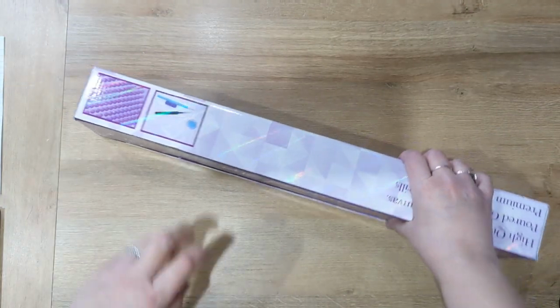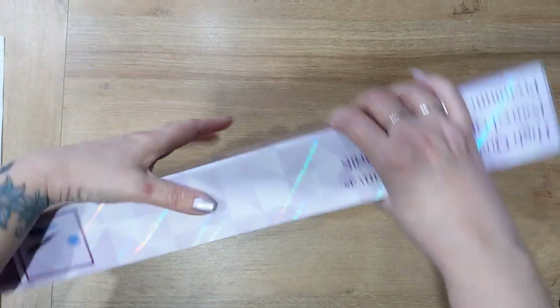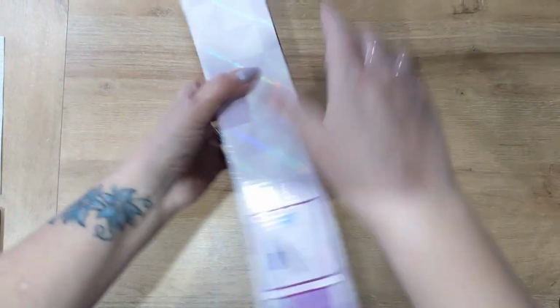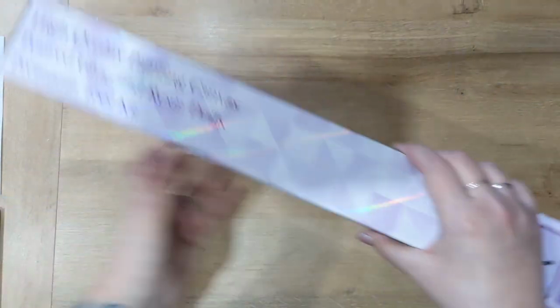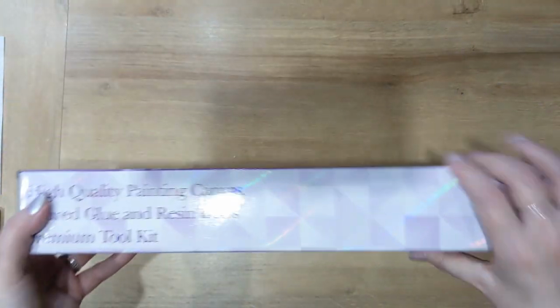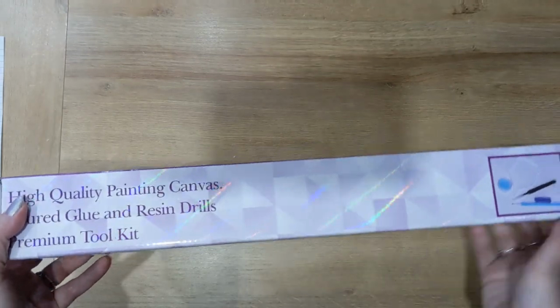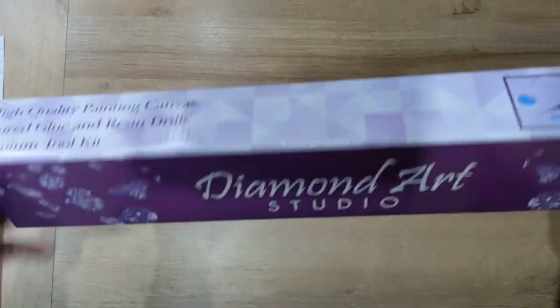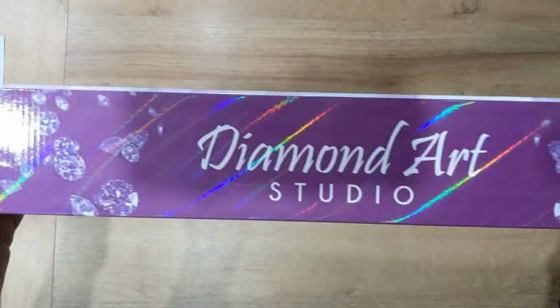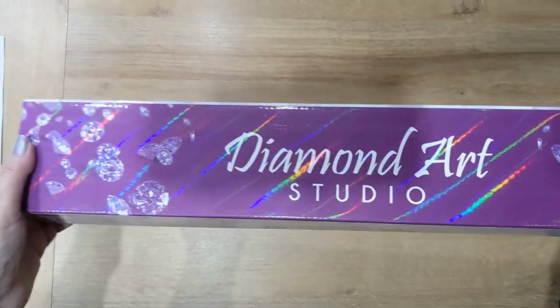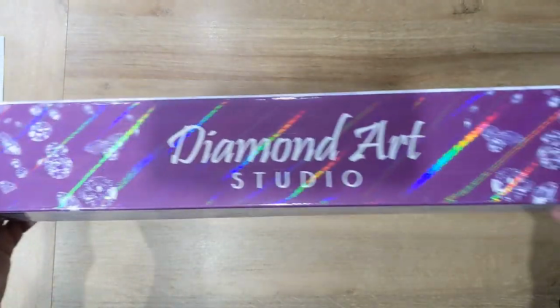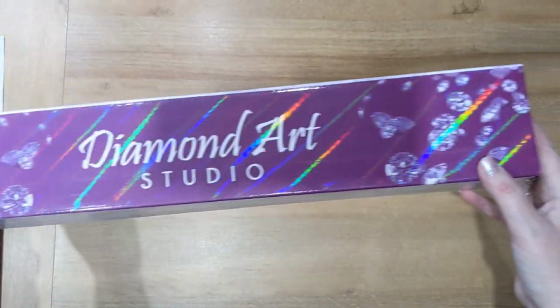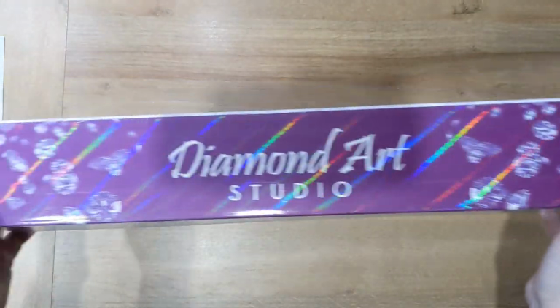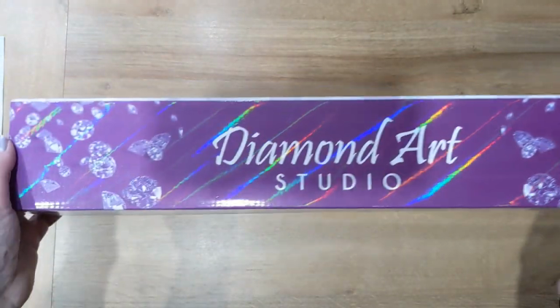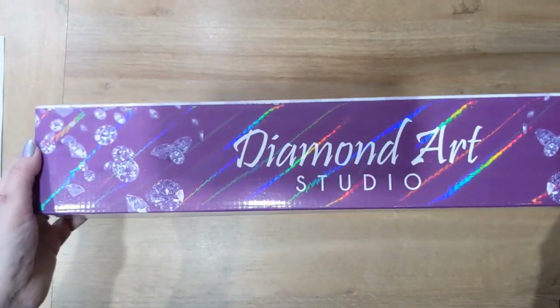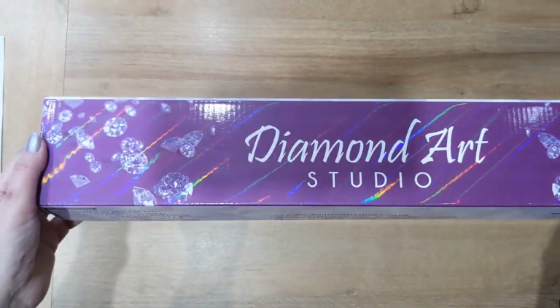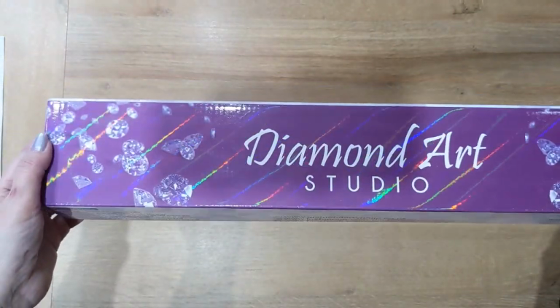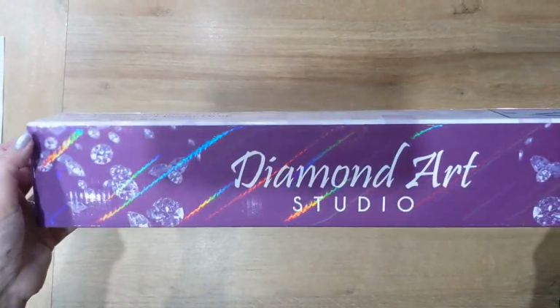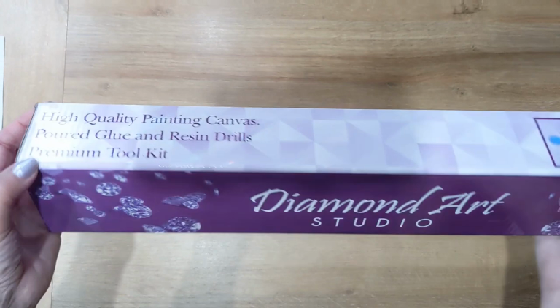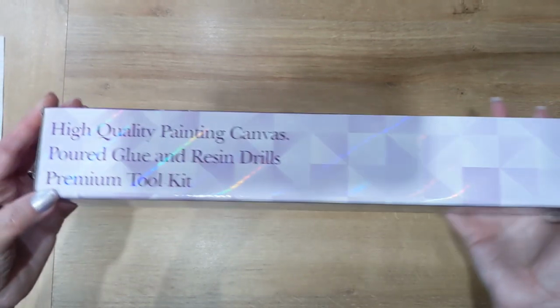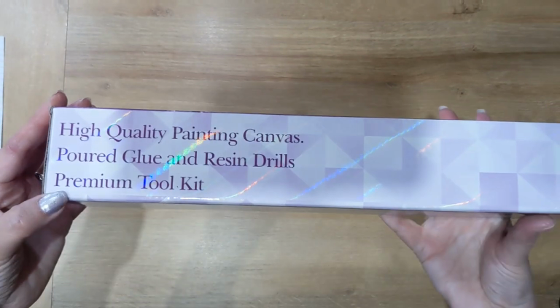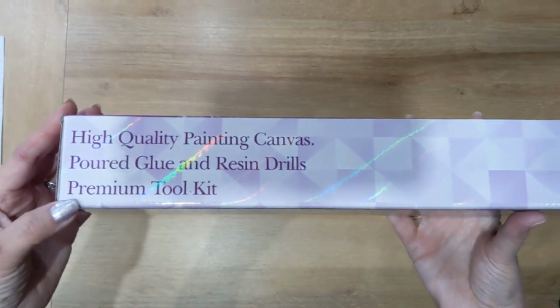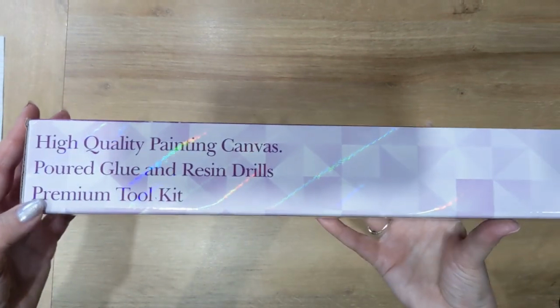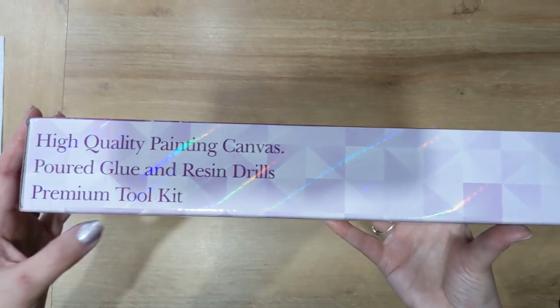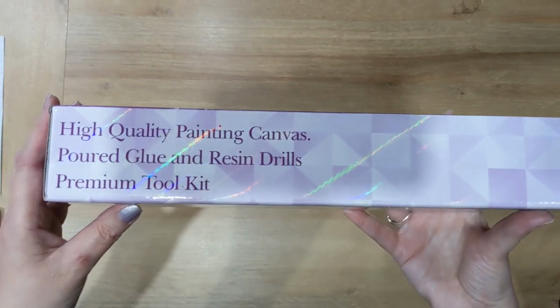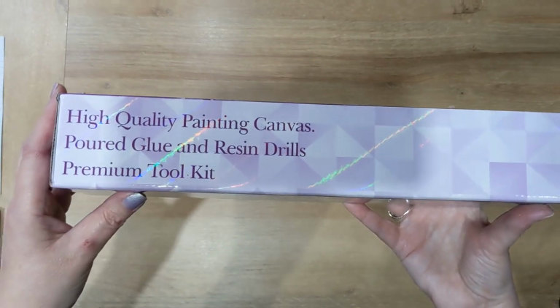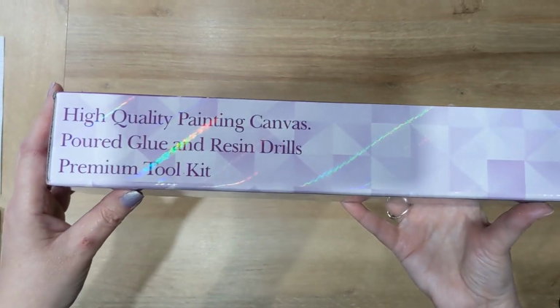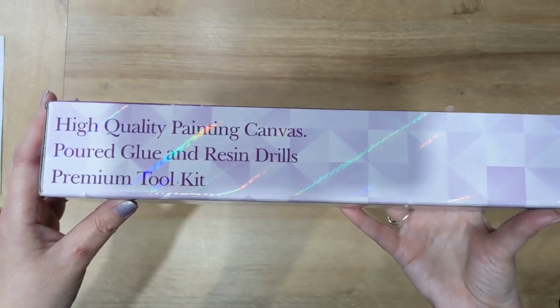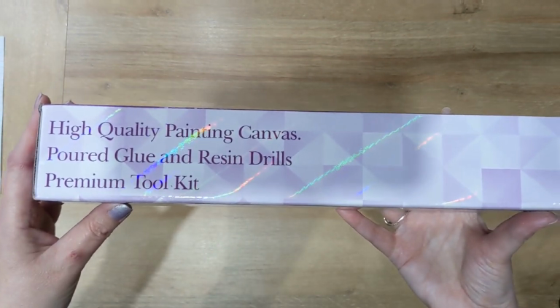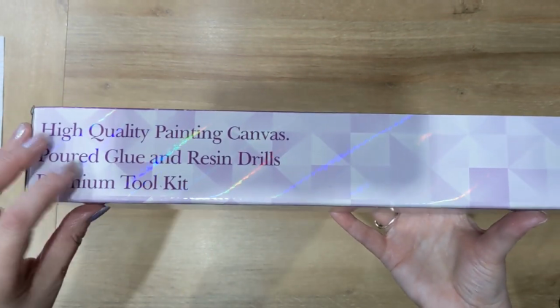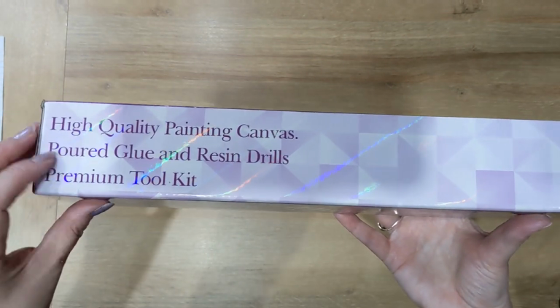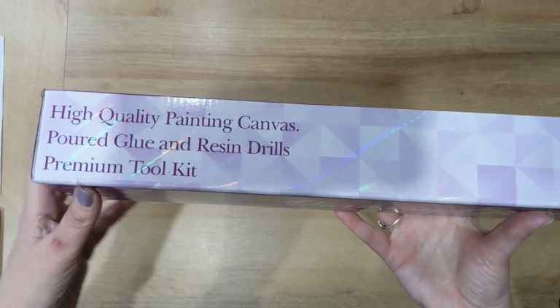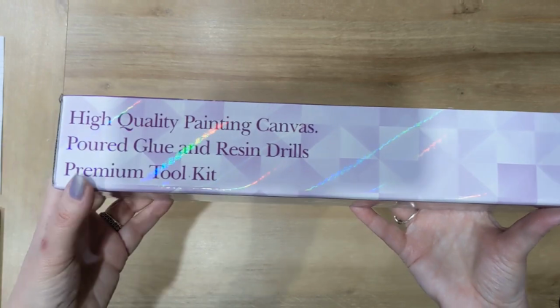Here we go — it is their beautiful holographic branded purple box. On the side it tells you it's a high quality painting canvas with poured glue and resin drills.